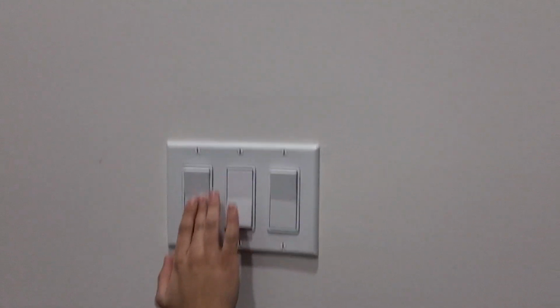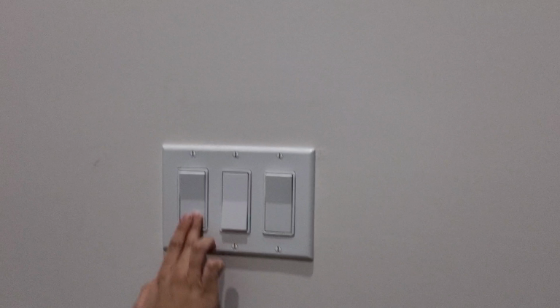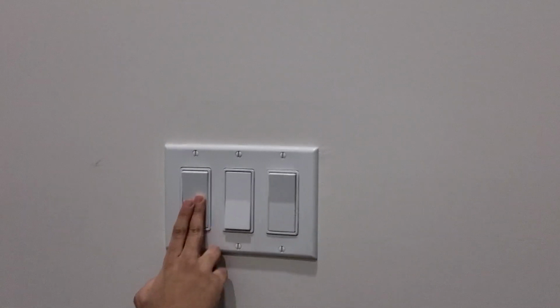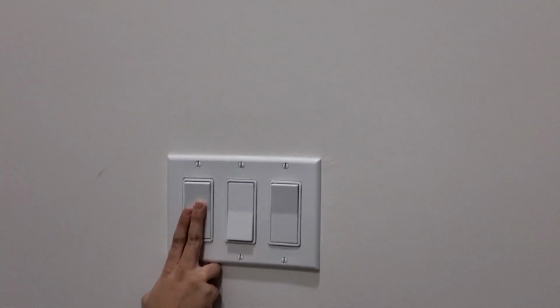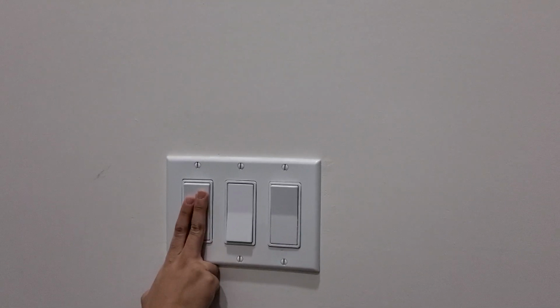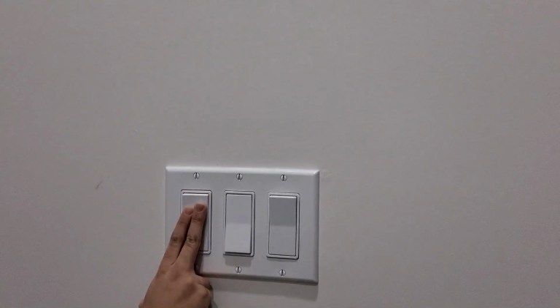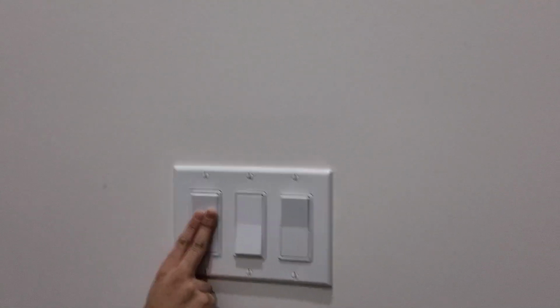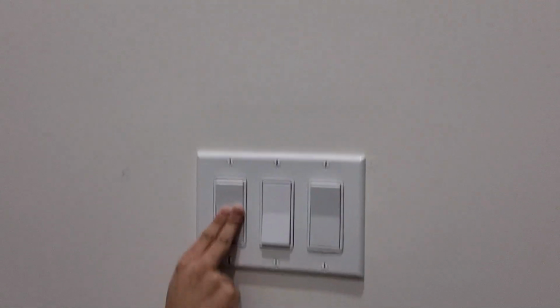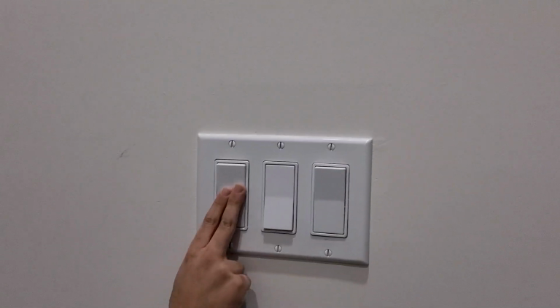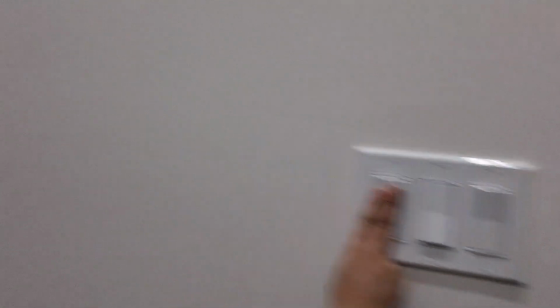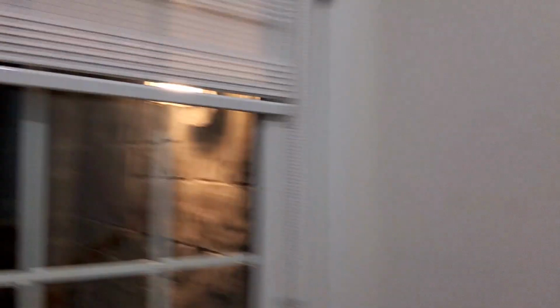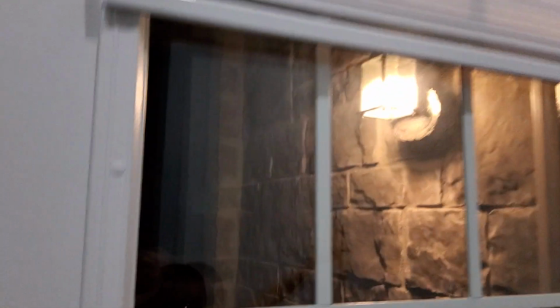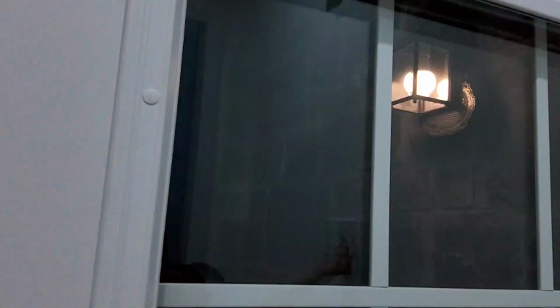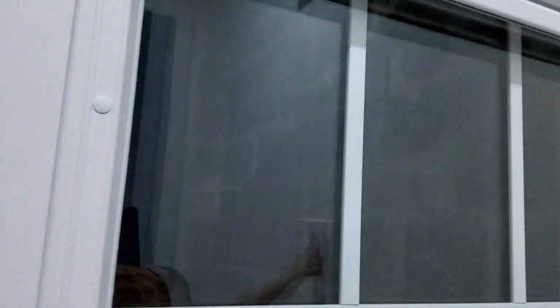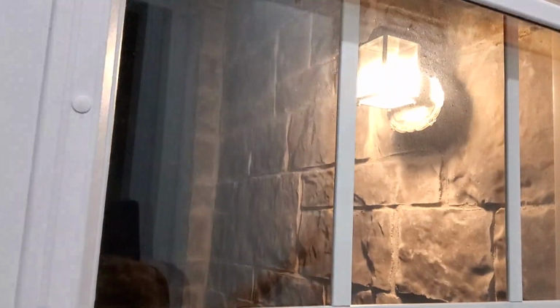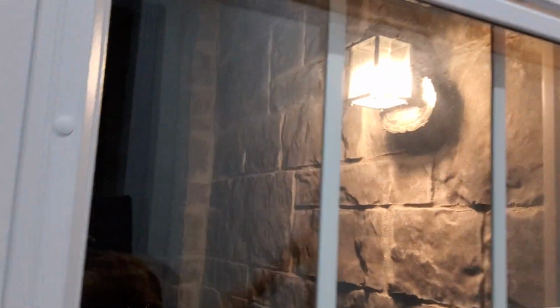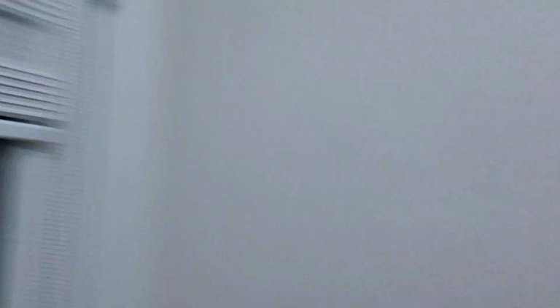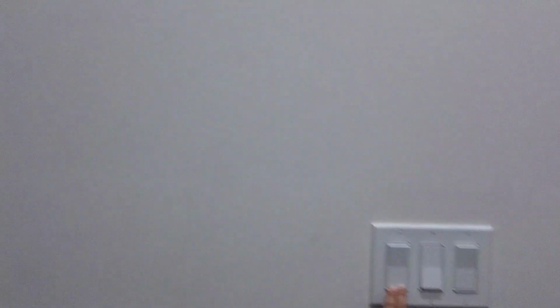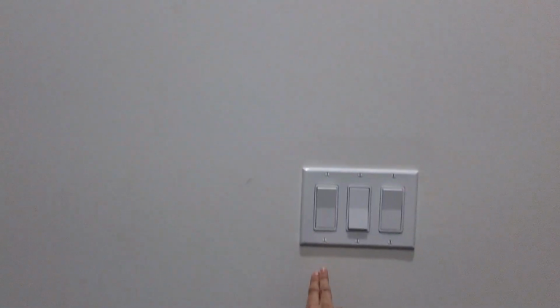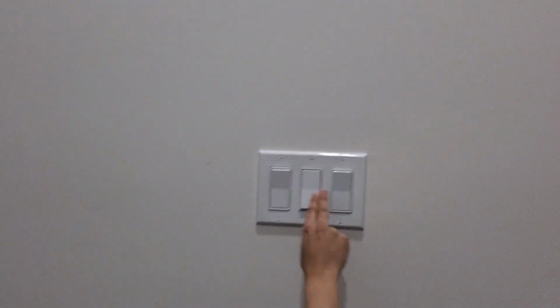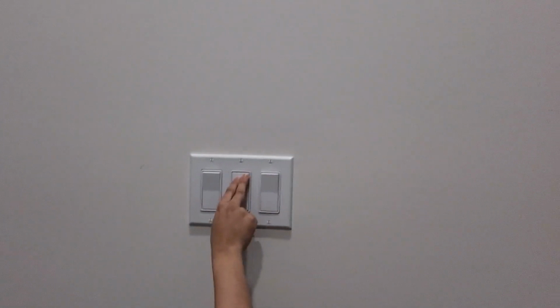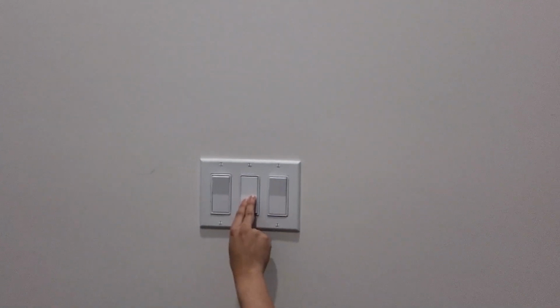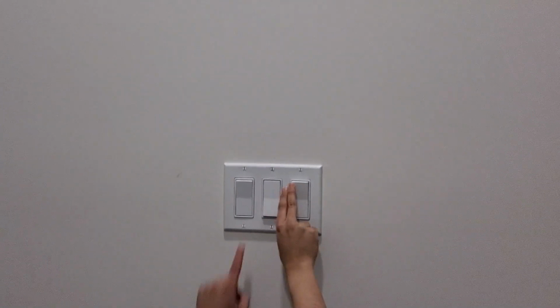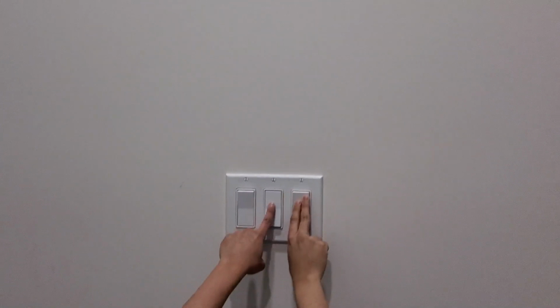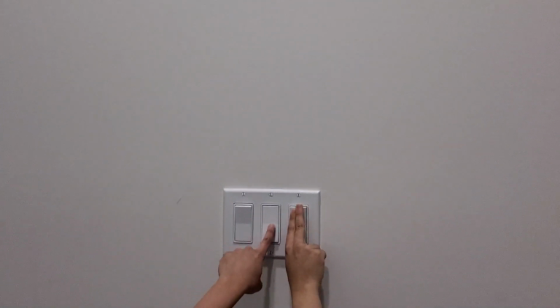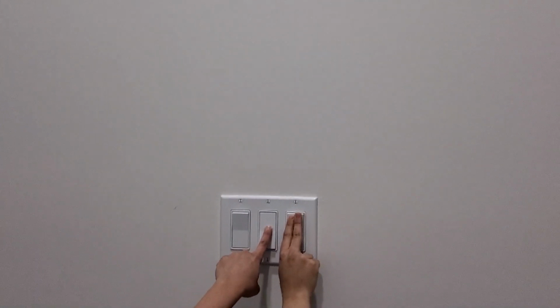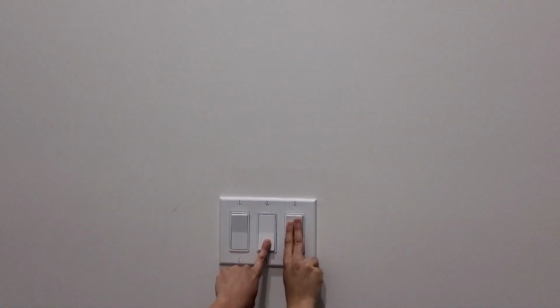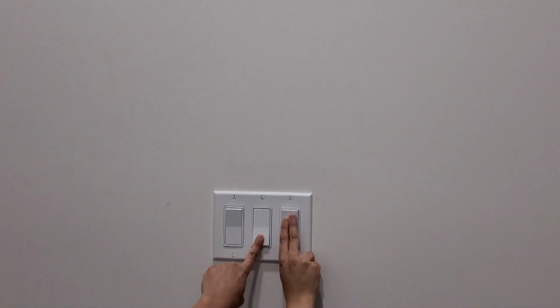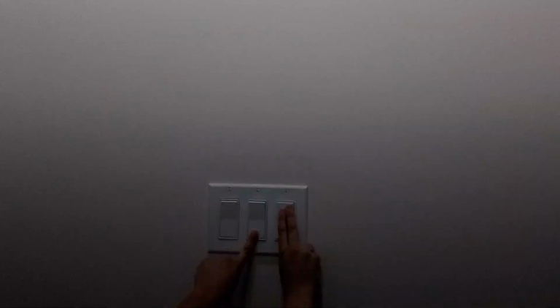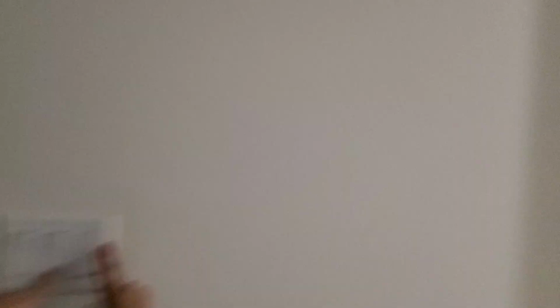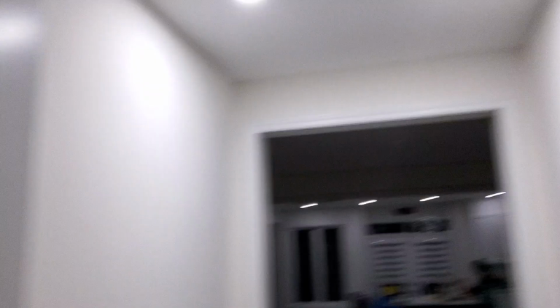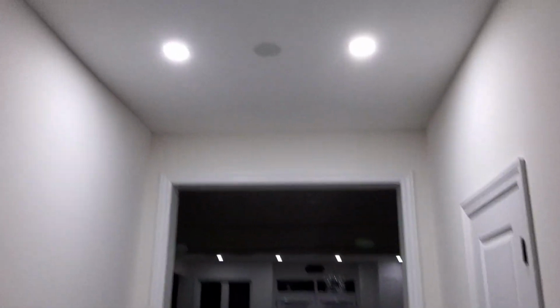Here is the first switch — it turns on the porch light. The second switch here was turning on the back light that is on right now, so I just switched that on.